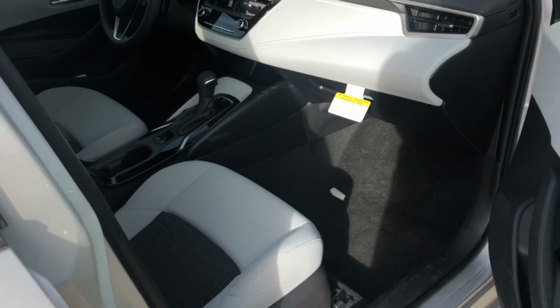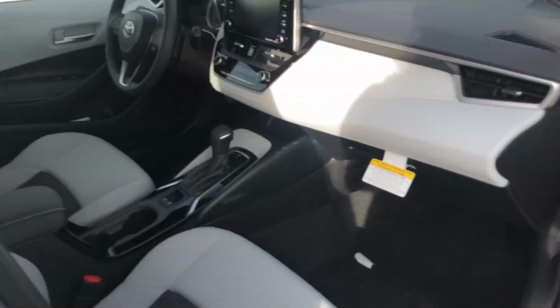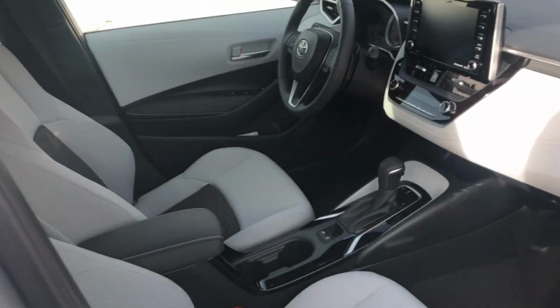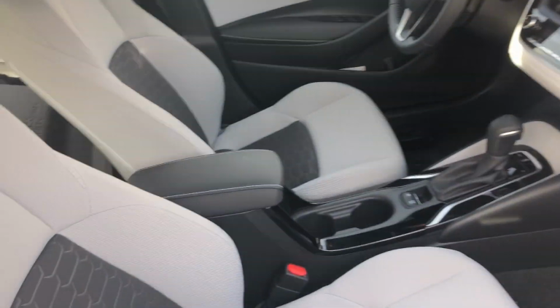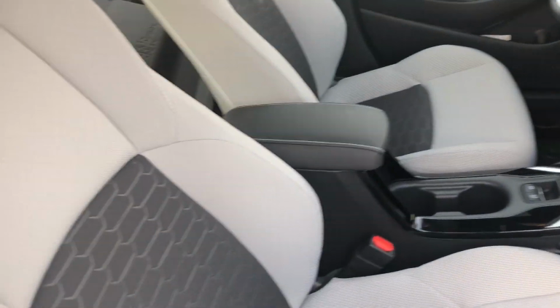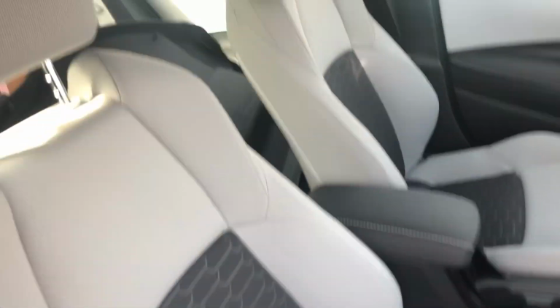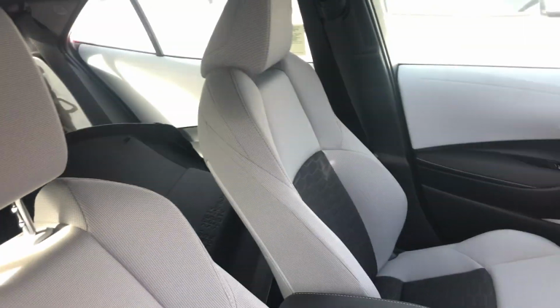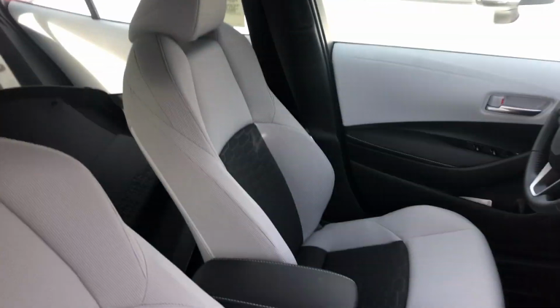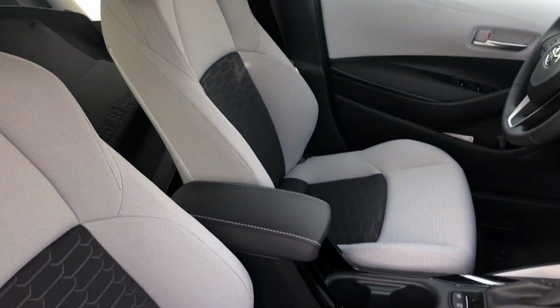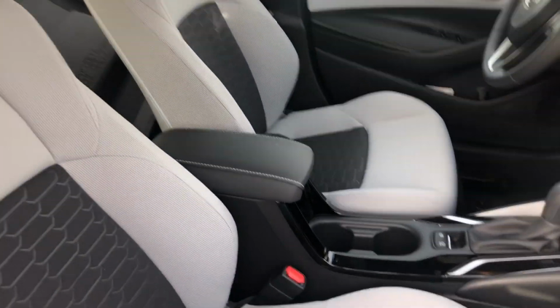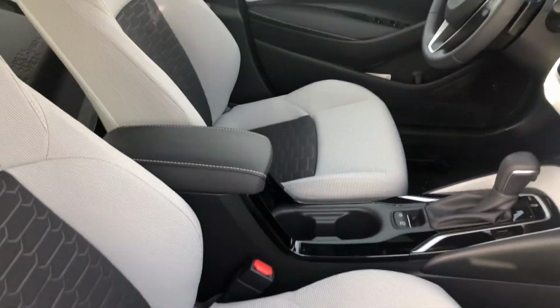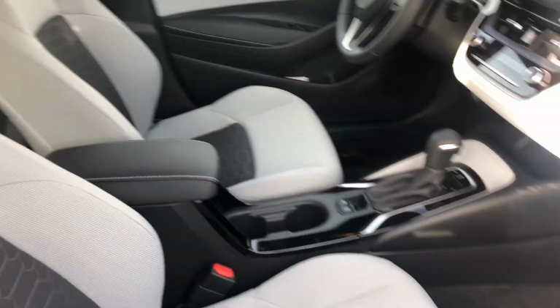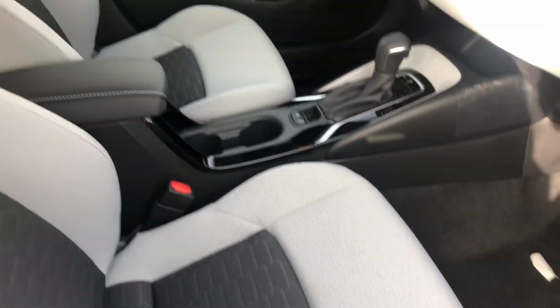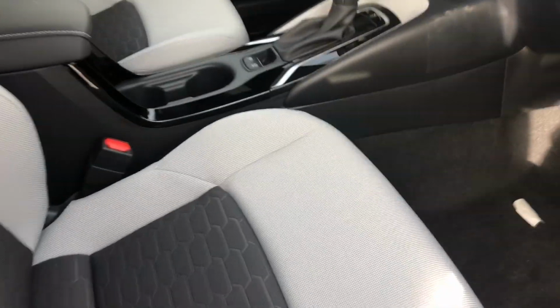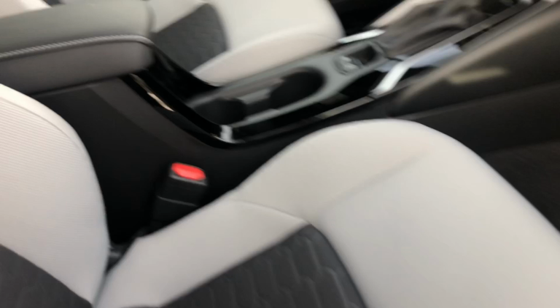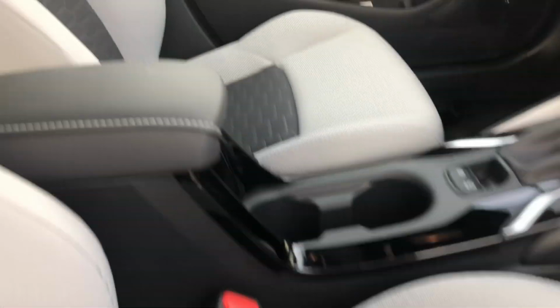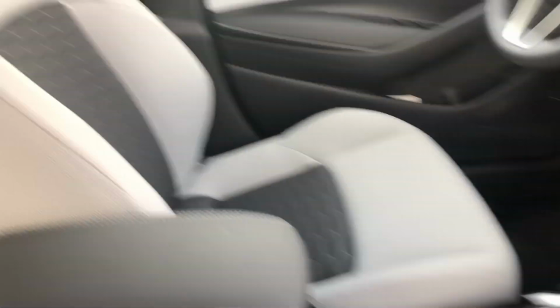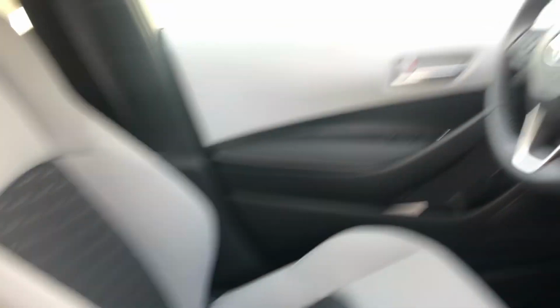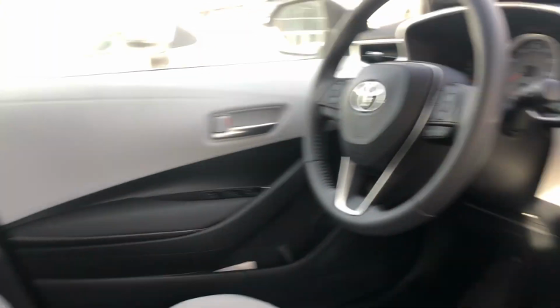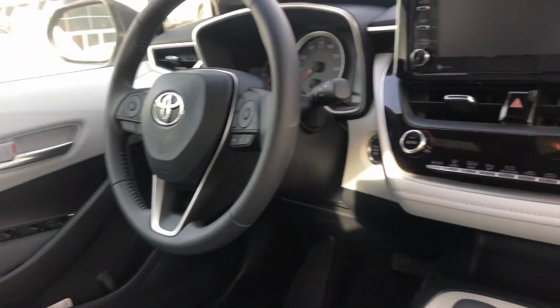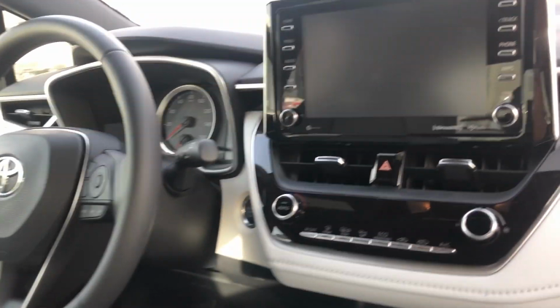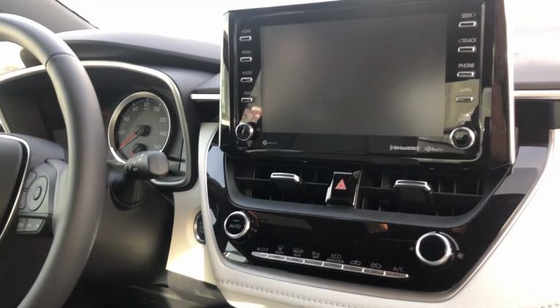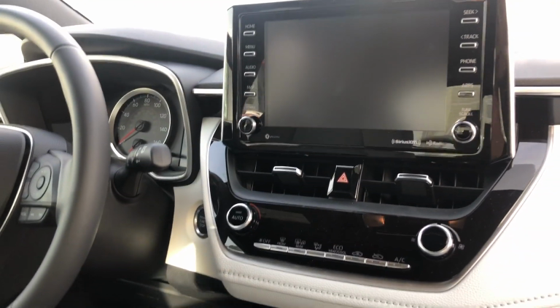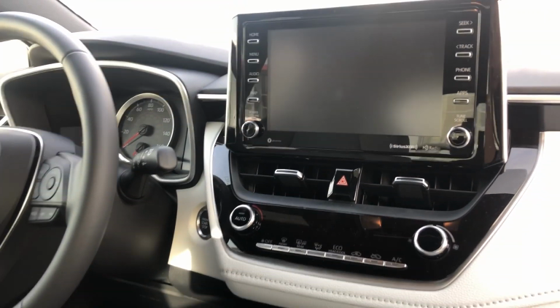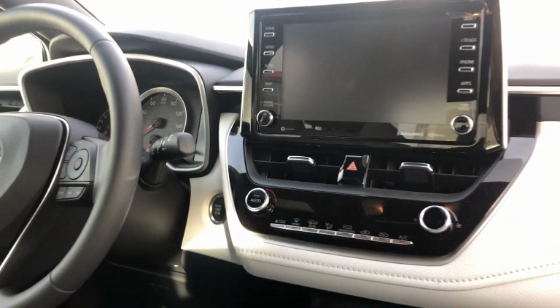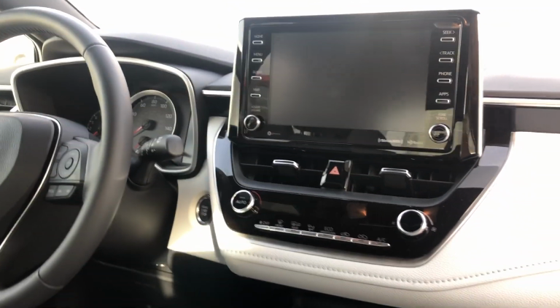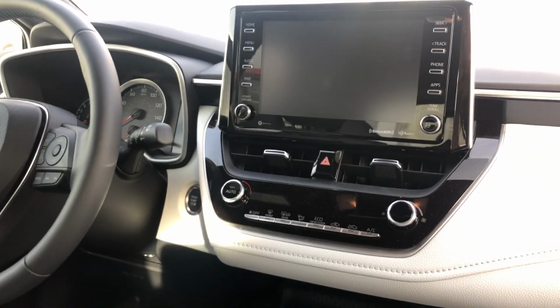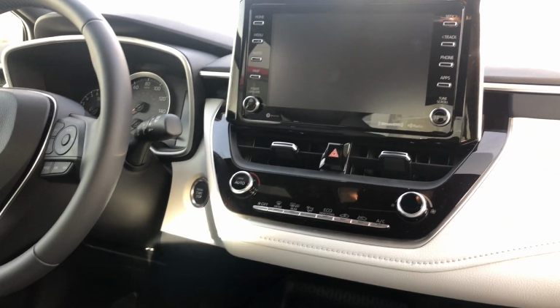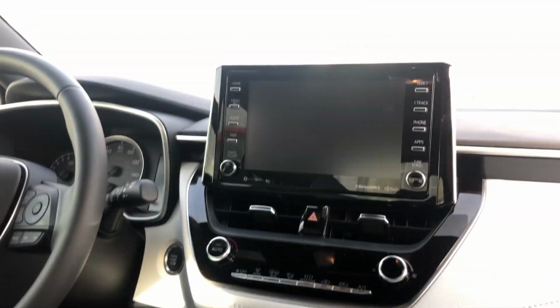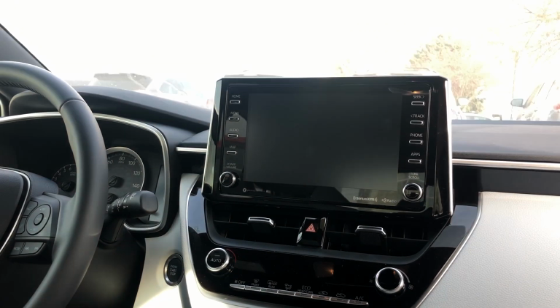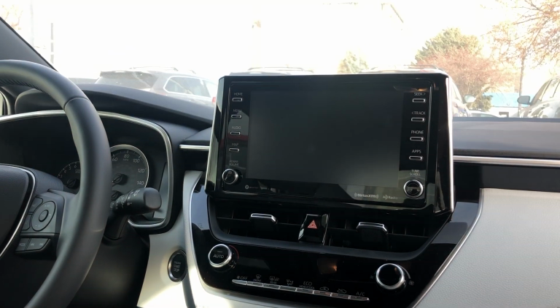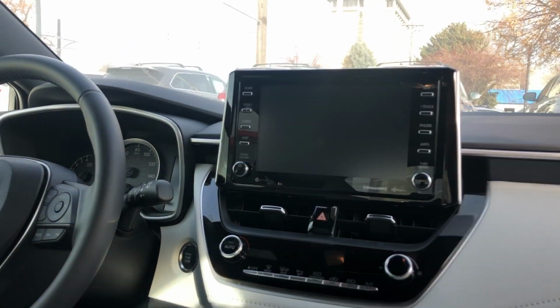The interior of this vehicle is in the color Moonstone. You do have an option for black as well. These seats are cloth interior, and you have a touchscreen display that has XM radio and Apple CarPlay.